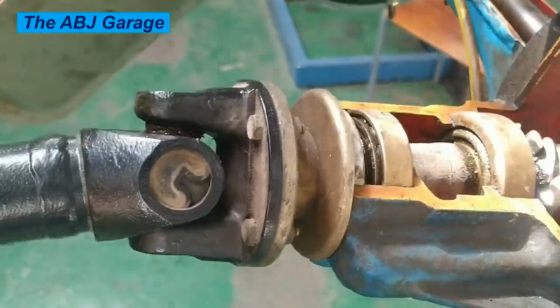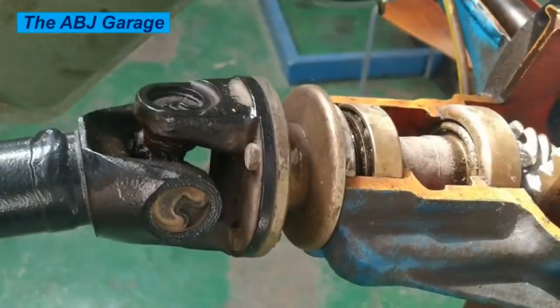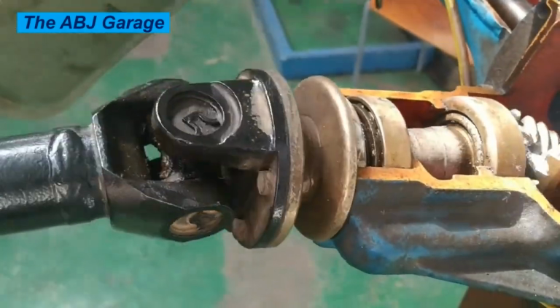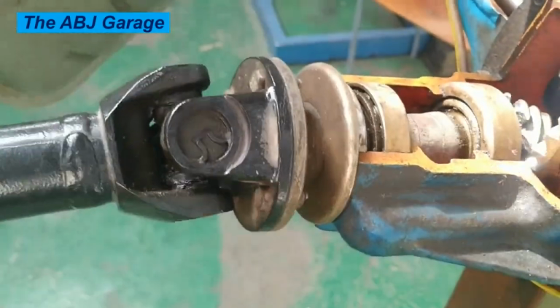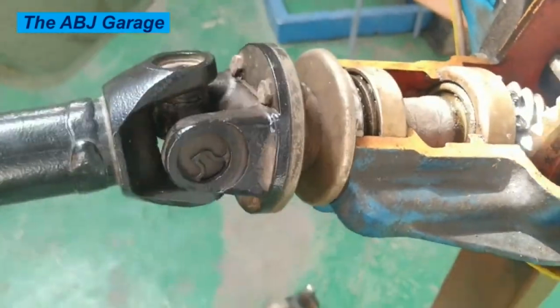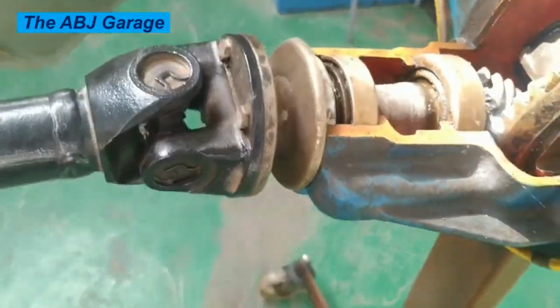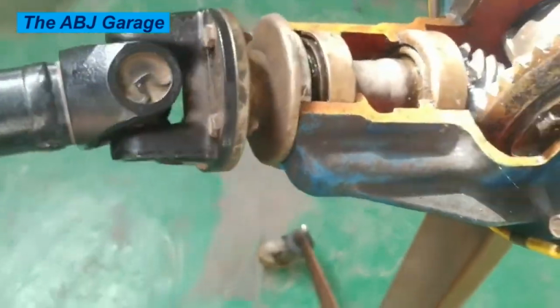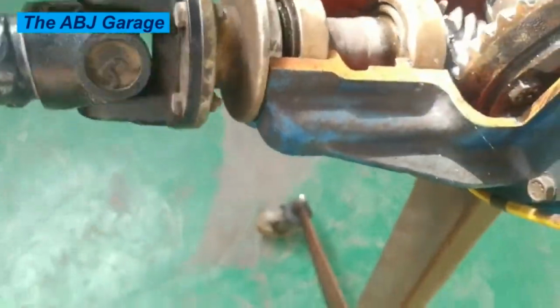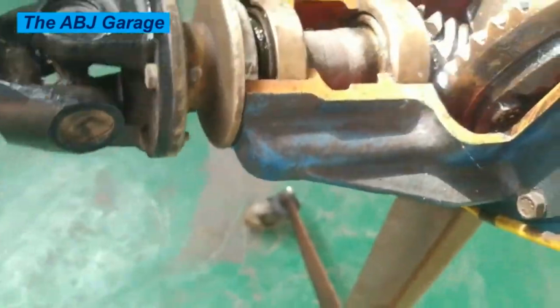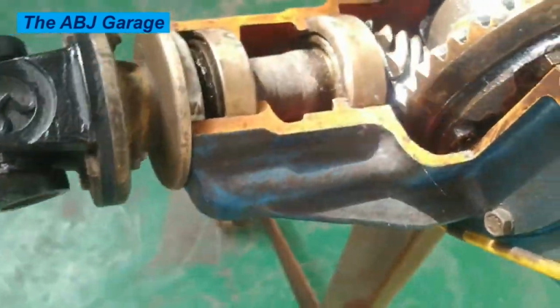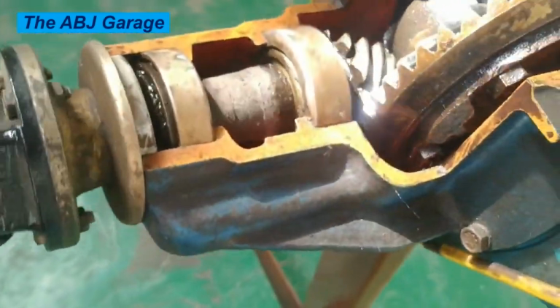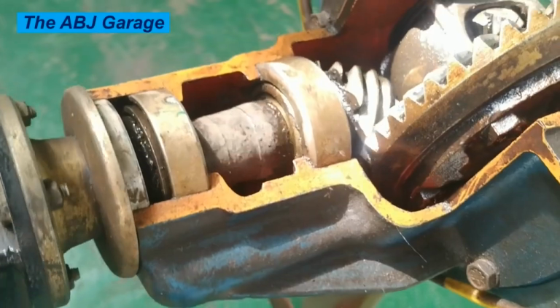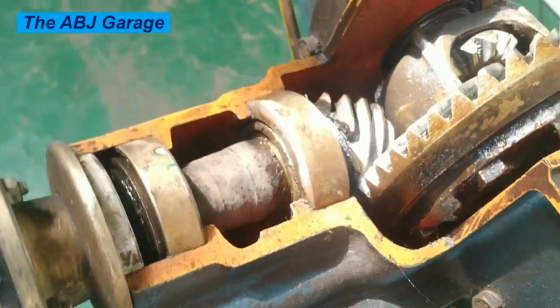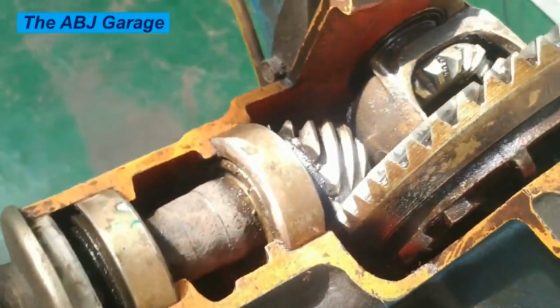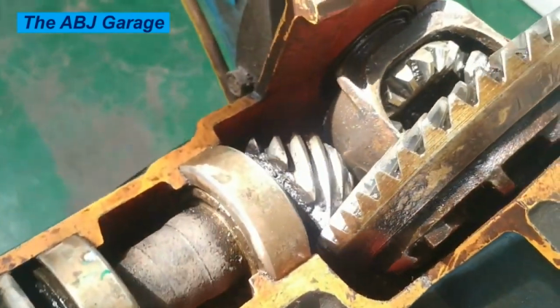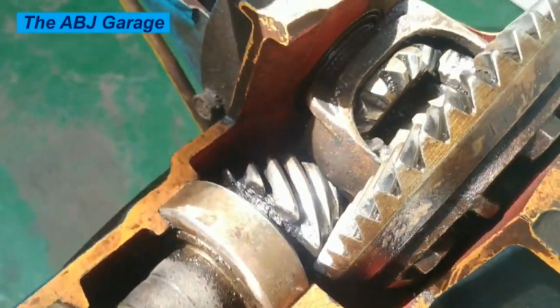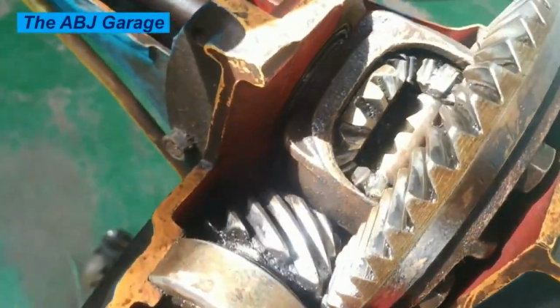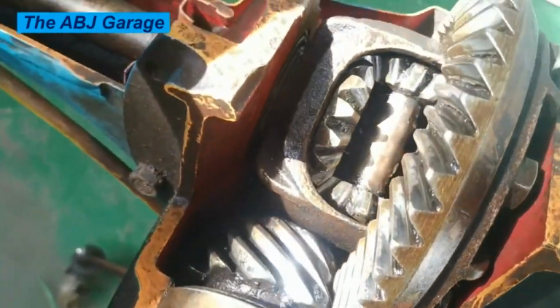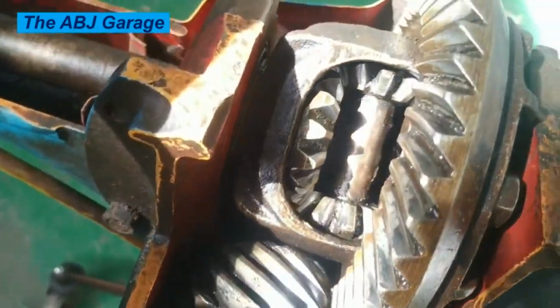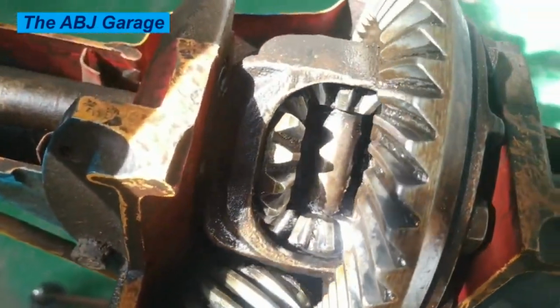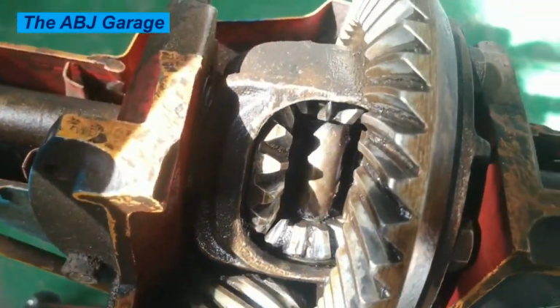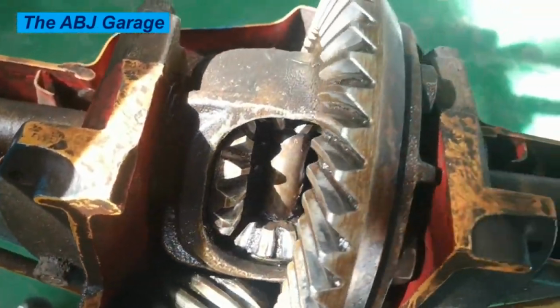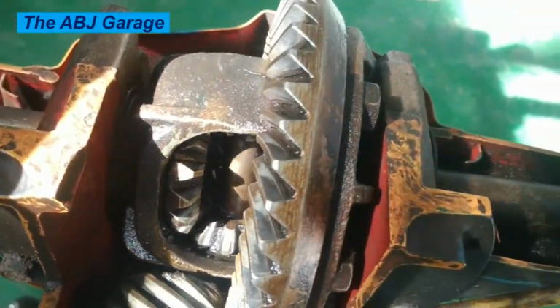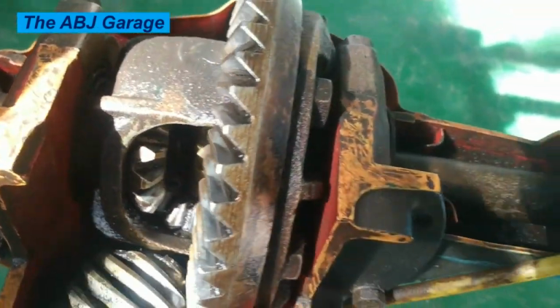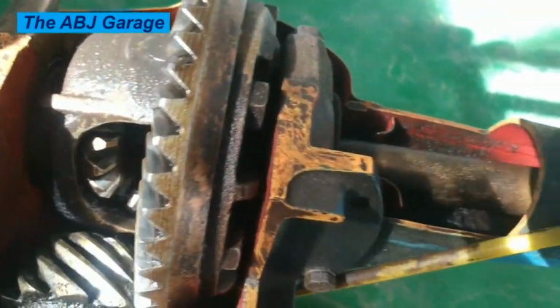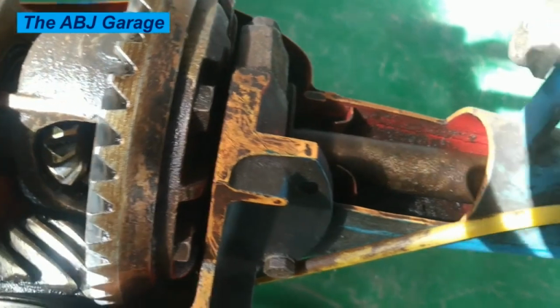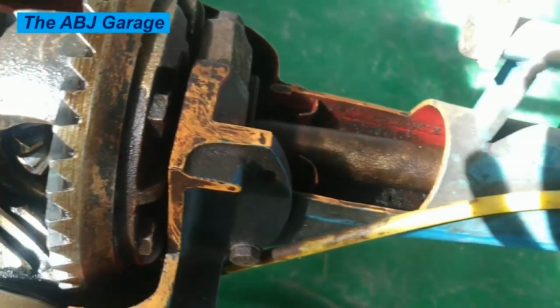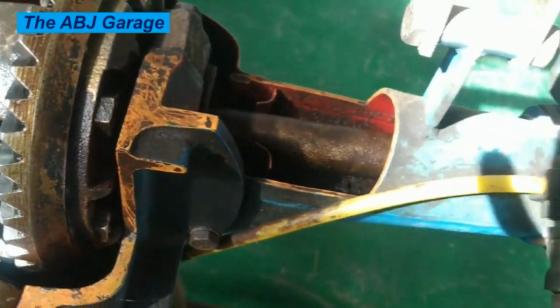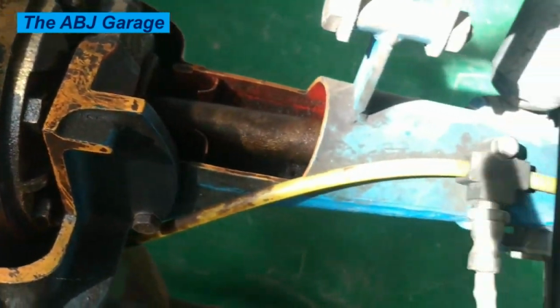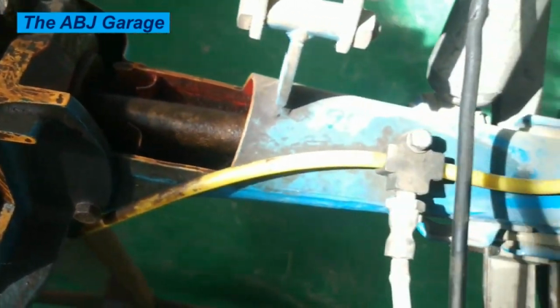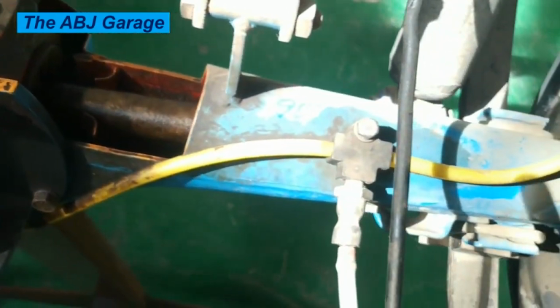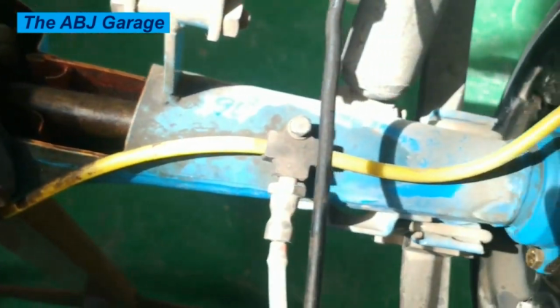So remember, taking care of your universal joints is an important part of vehicle maintenance. By following these tips and knowing the signs of trouble, you can keep your car running smoothly for years to come.